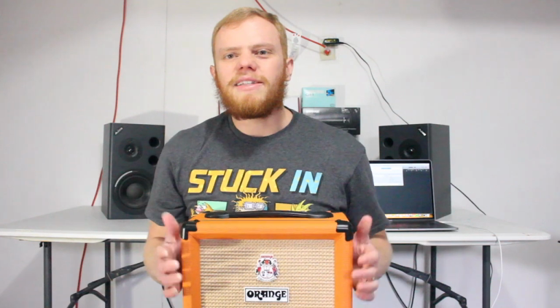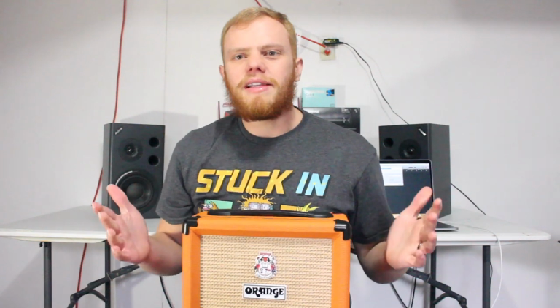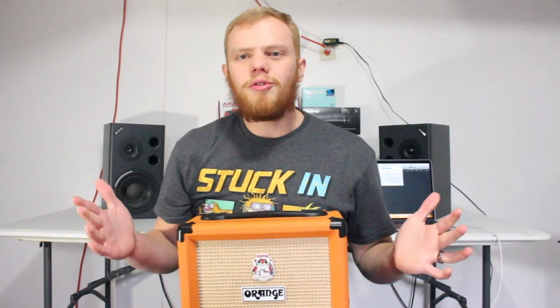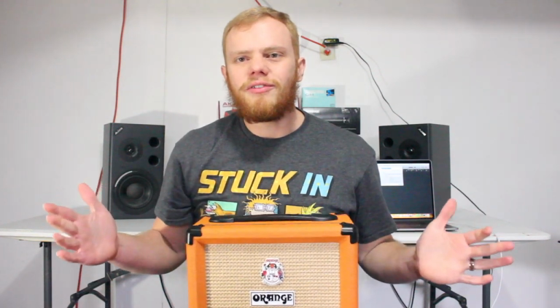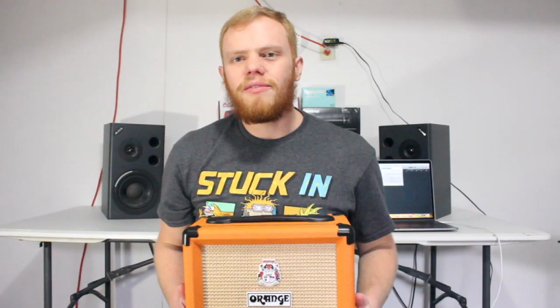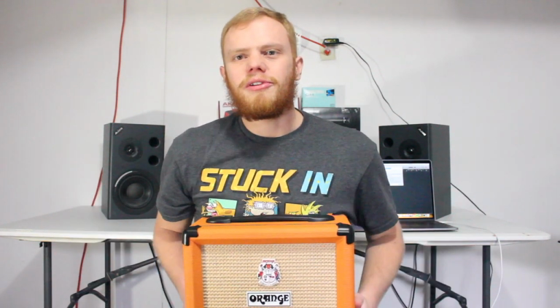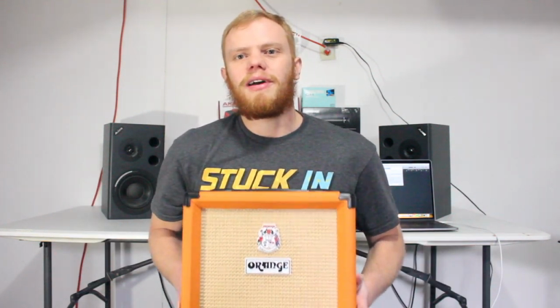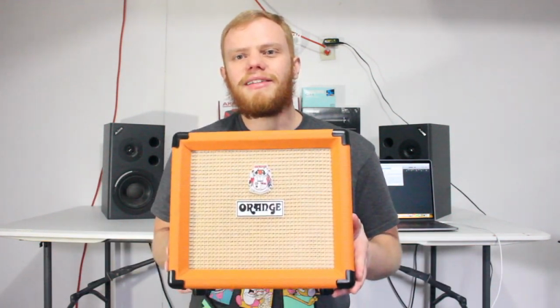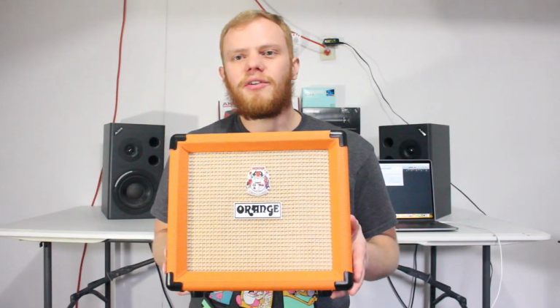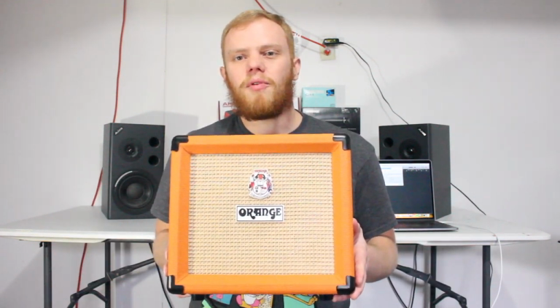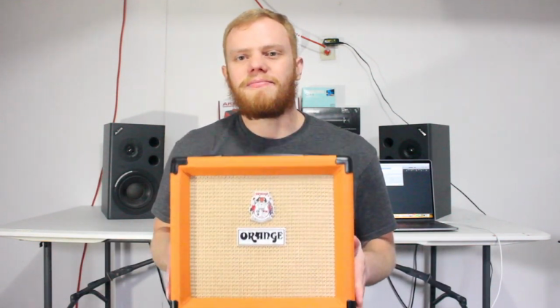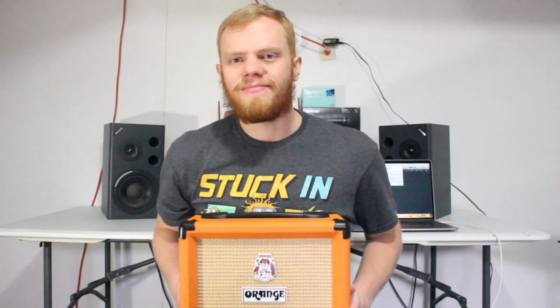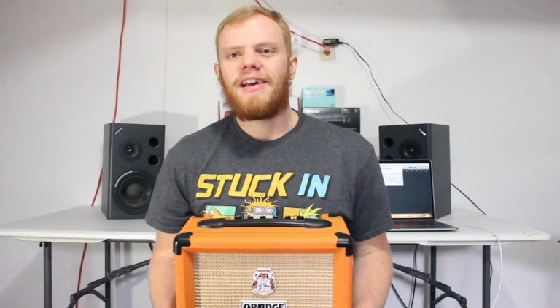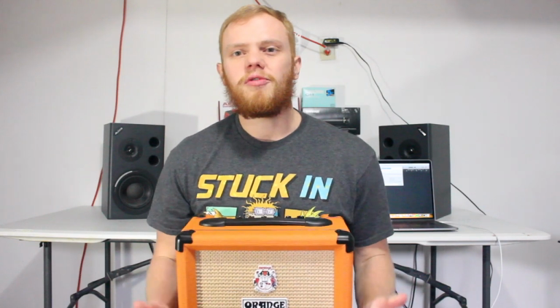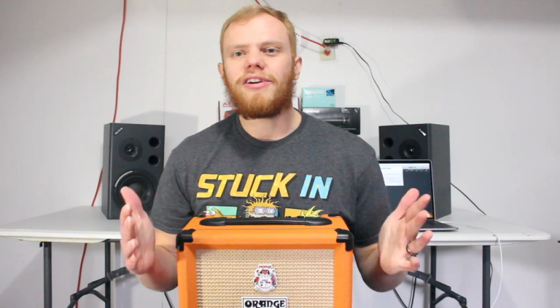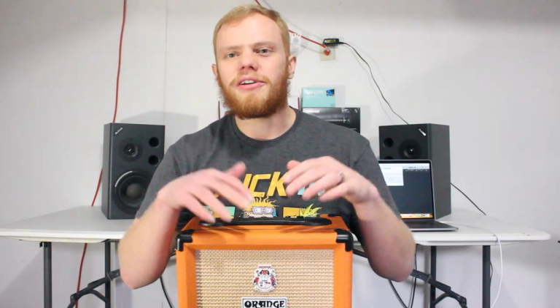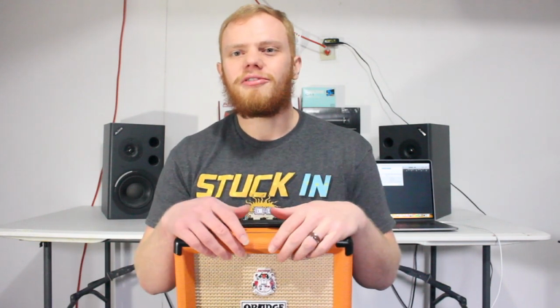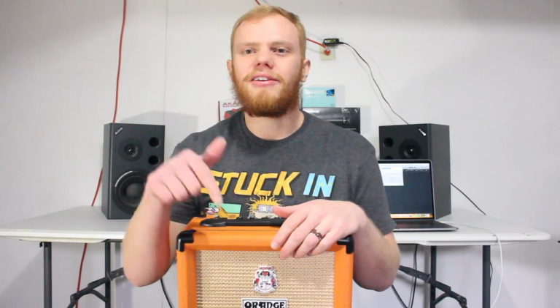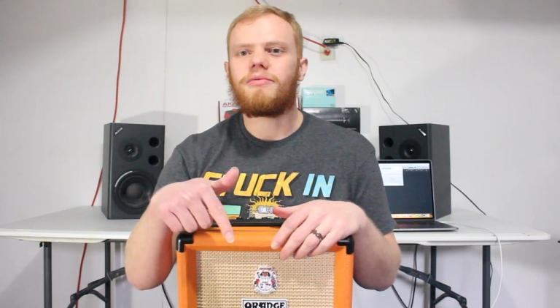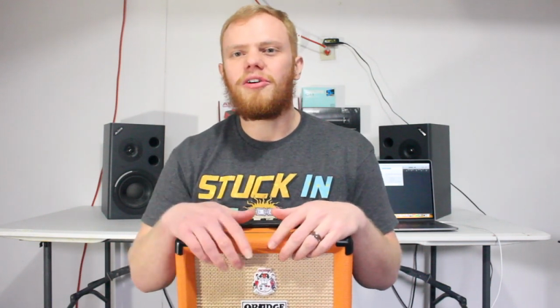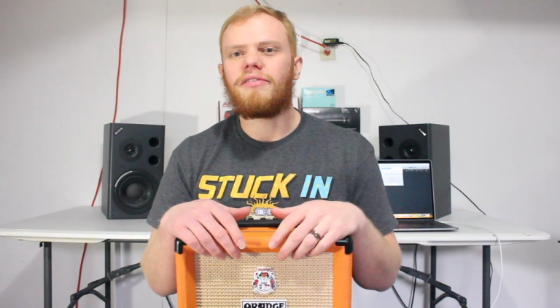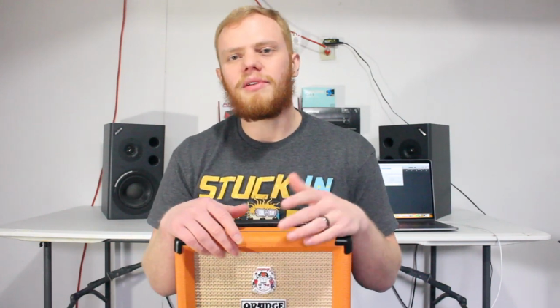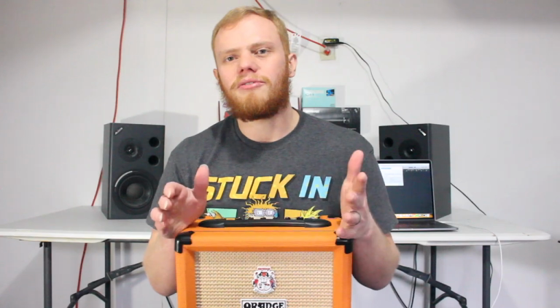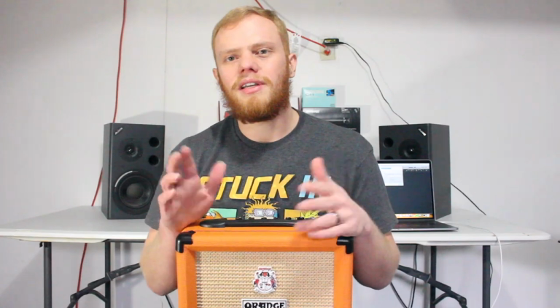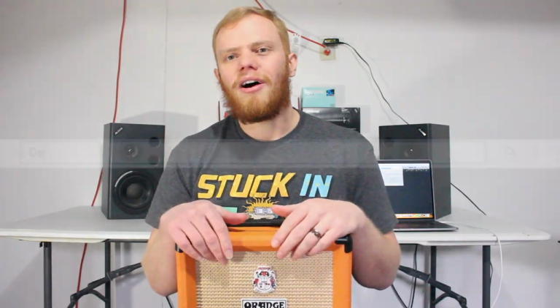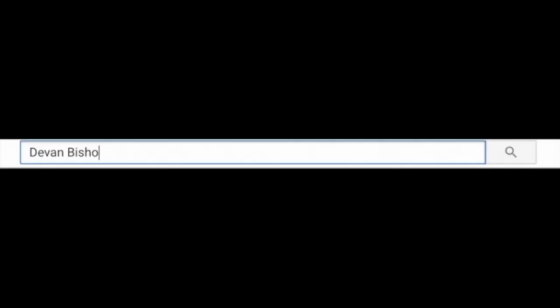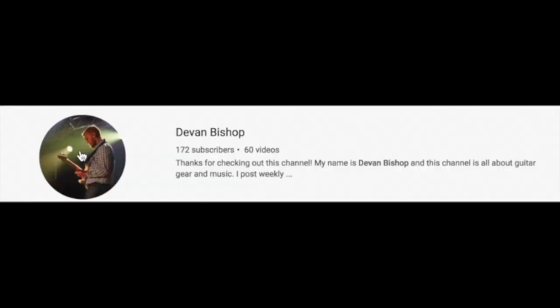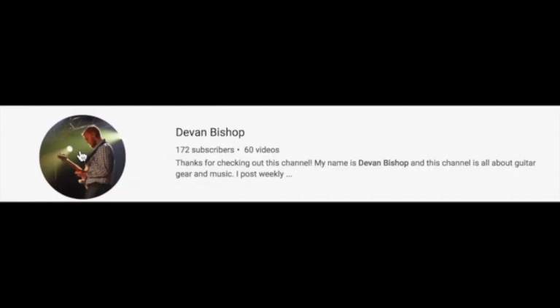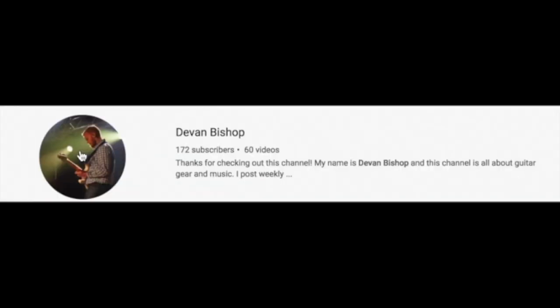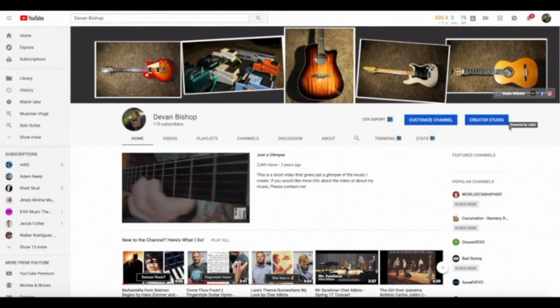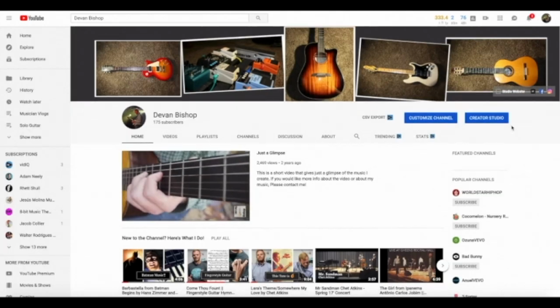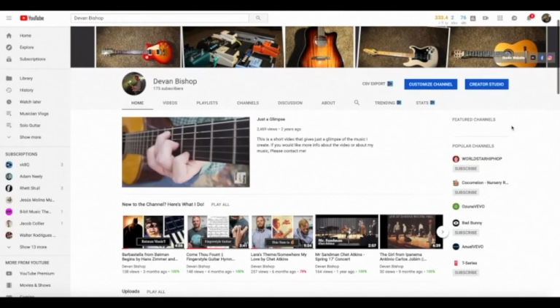Hey guys, welcome back to my YouTube channel. Today we're going to be talking about this little amp right here. Before we get started, I just want to encourage you to look at the description below where you can find some links to my social media. Also be sure to subscribe — I post weekly guitar videos and music stuff in general, and sometimes some goofy stuff.